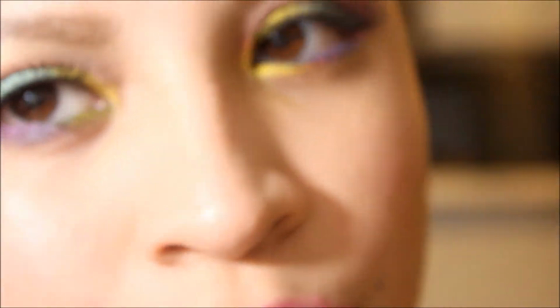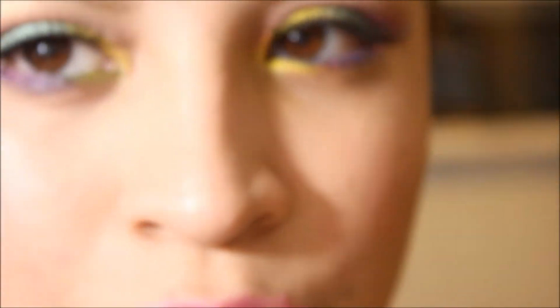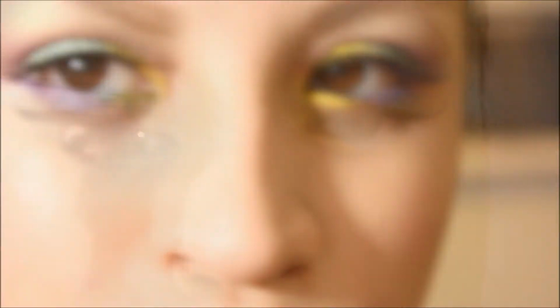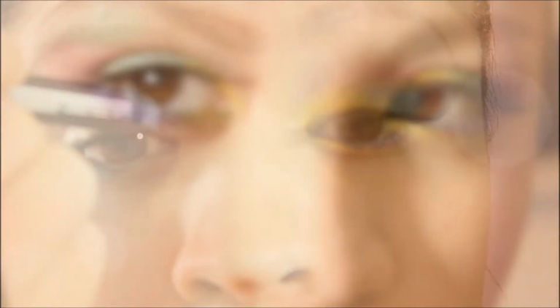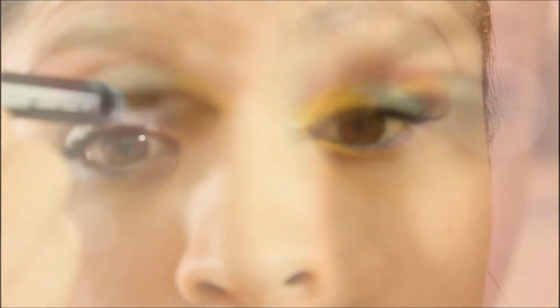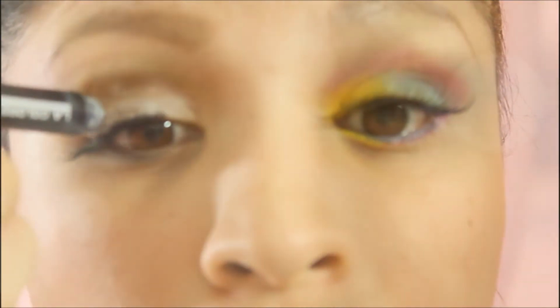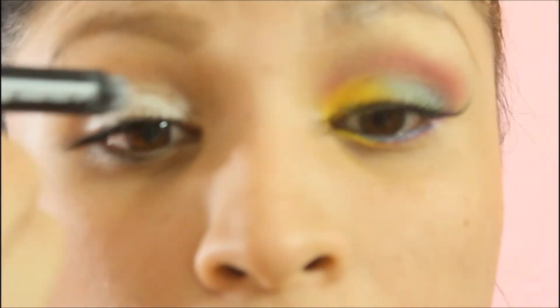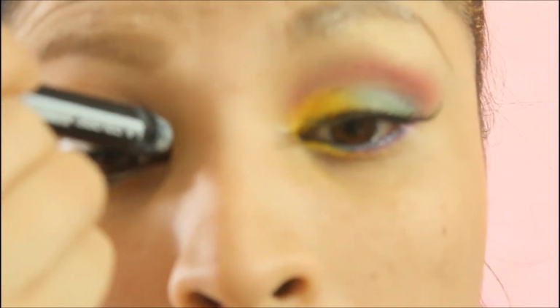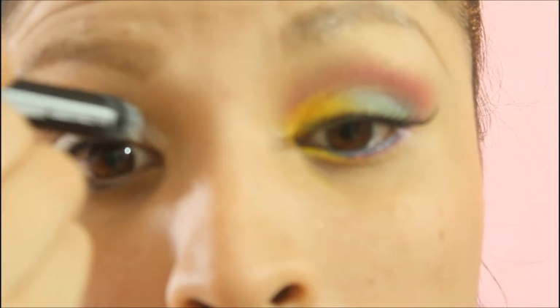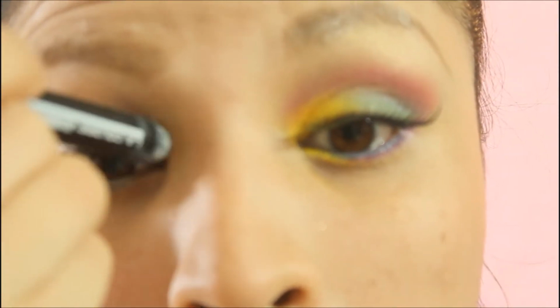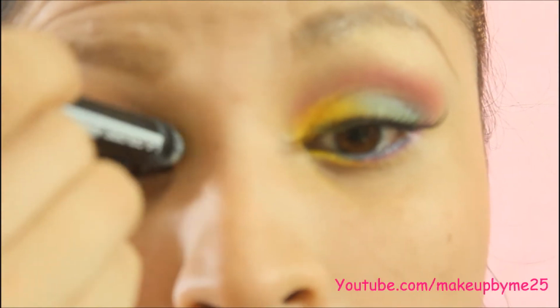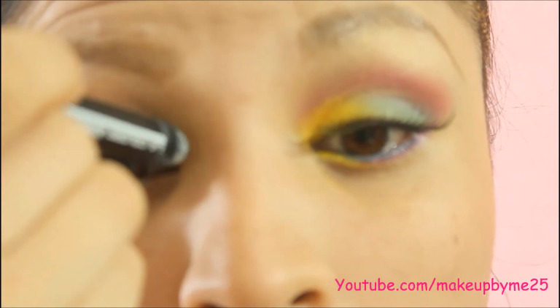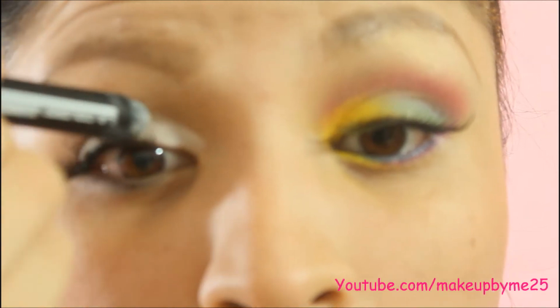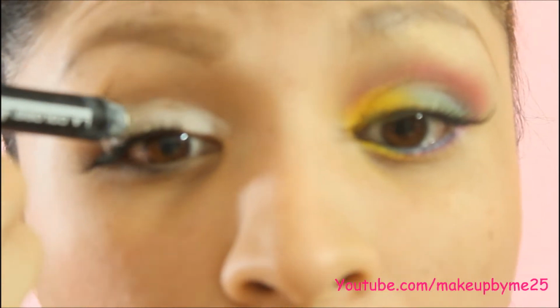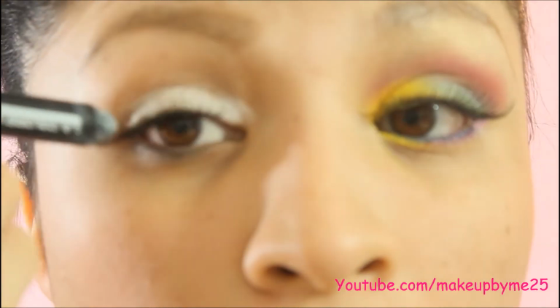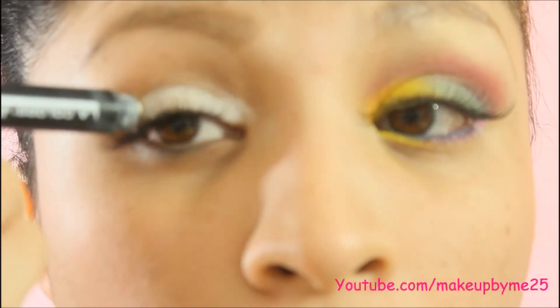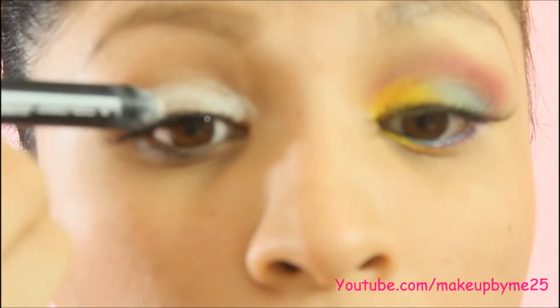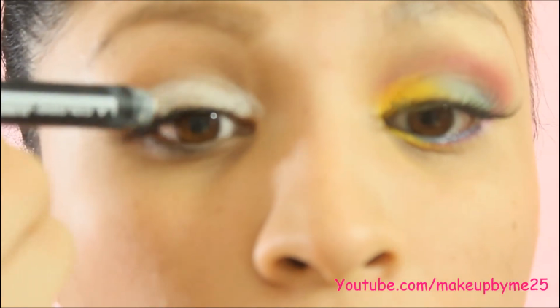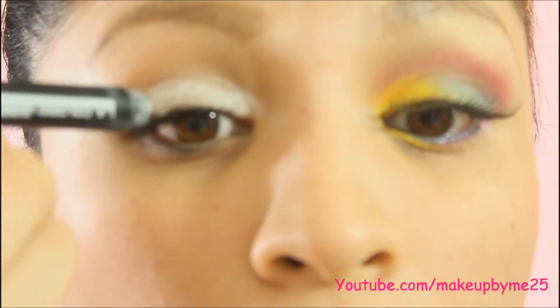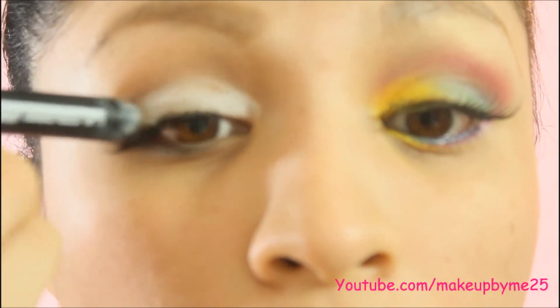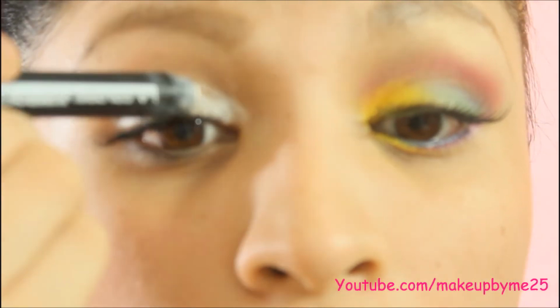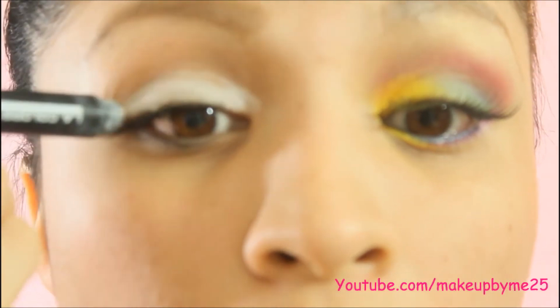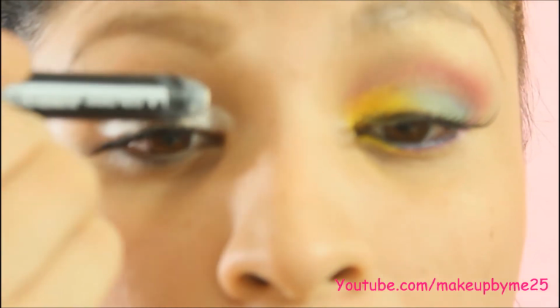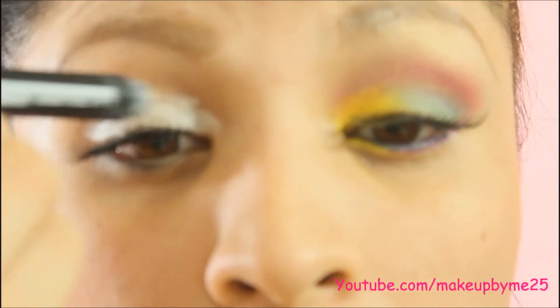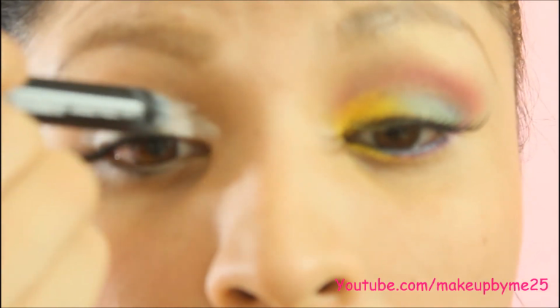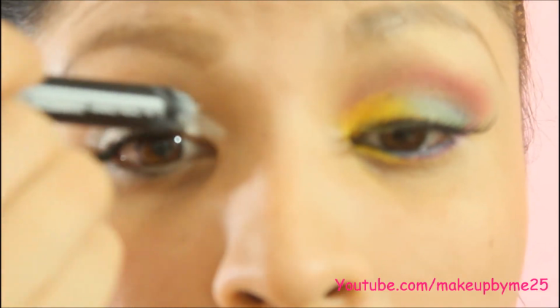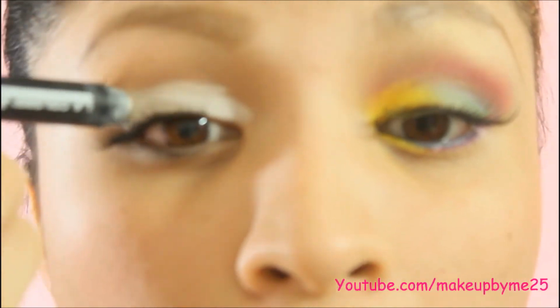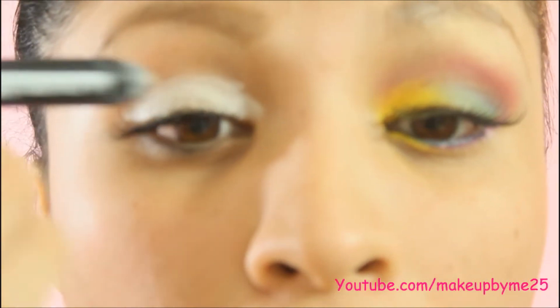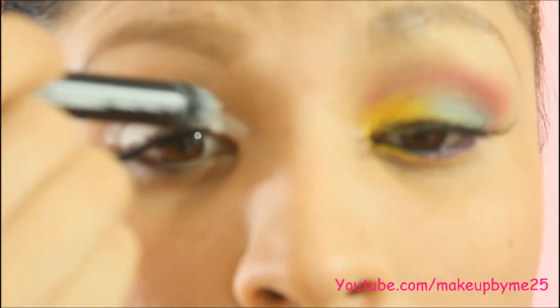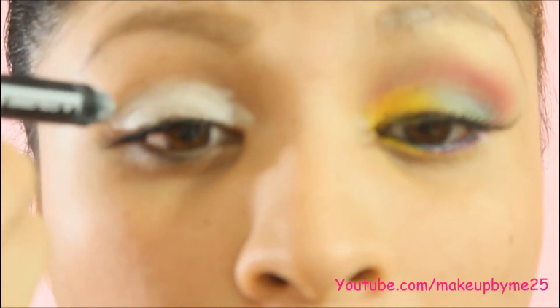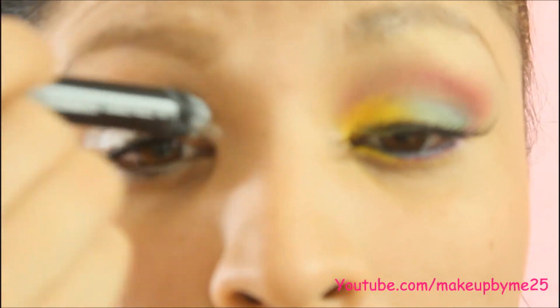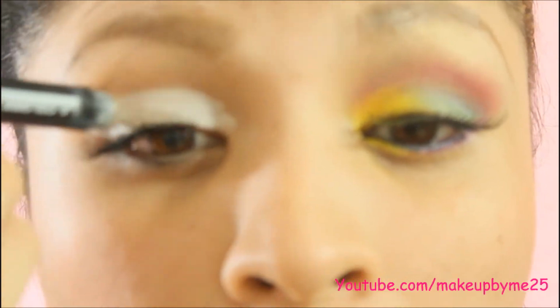I started by using a white jumbo pencil as a face primer. I use white just because I feel like it makes my eyeshadows more vibrant.